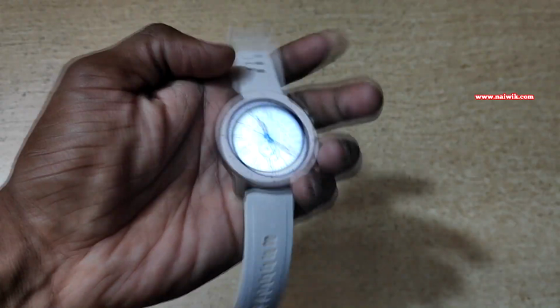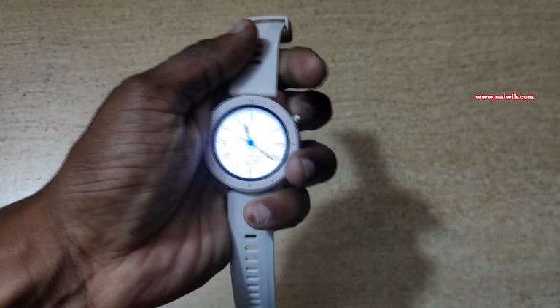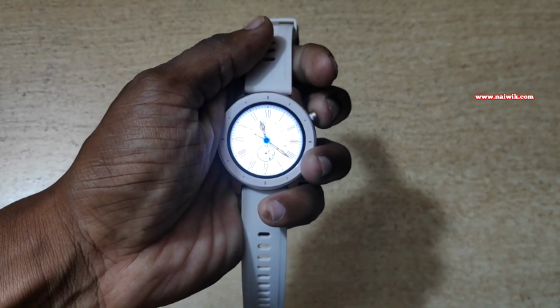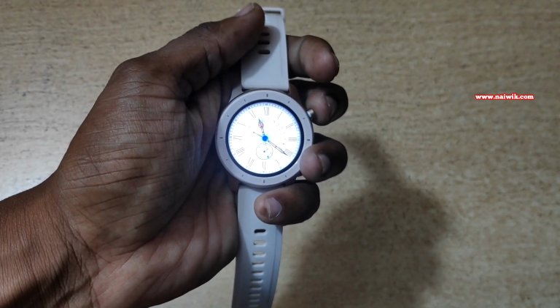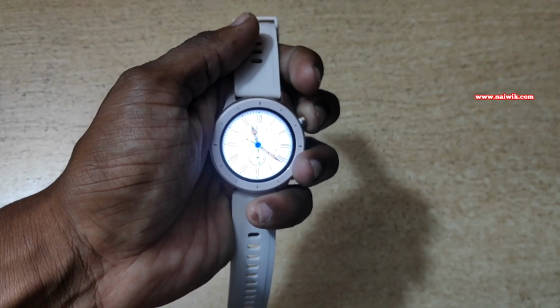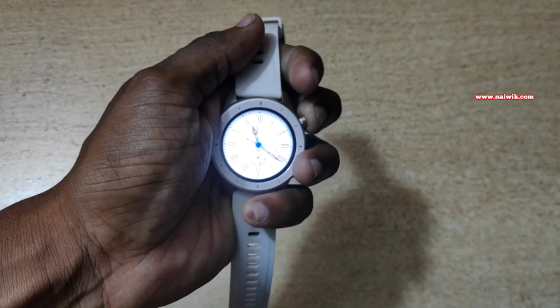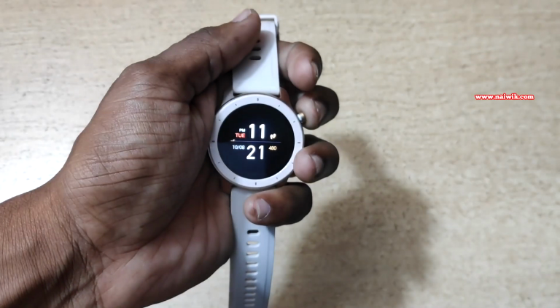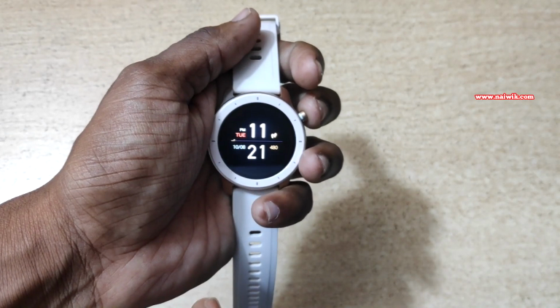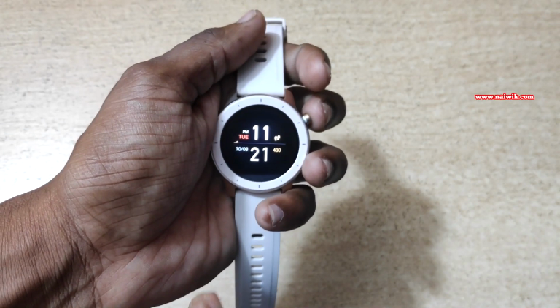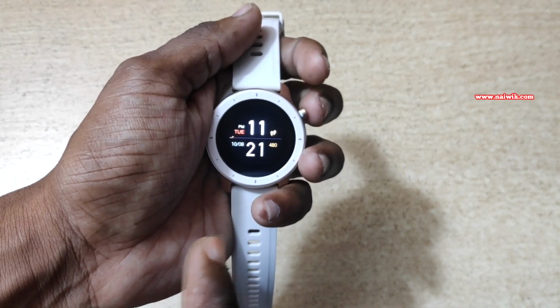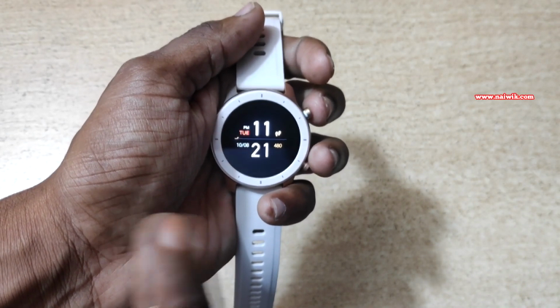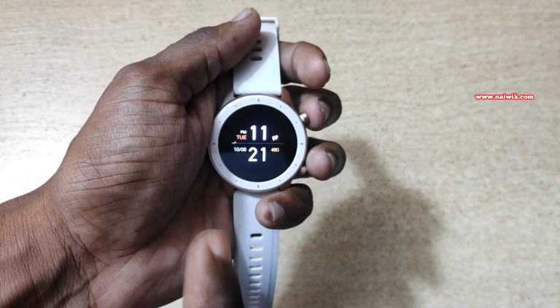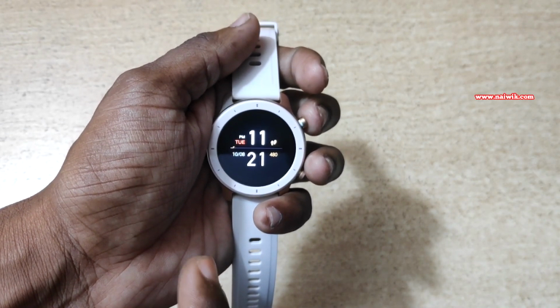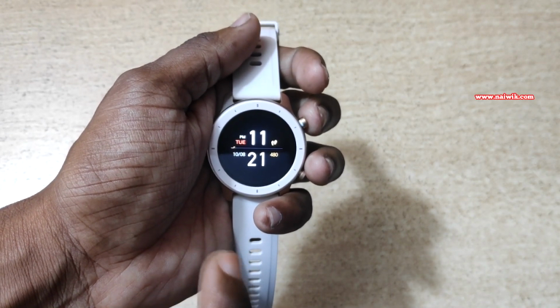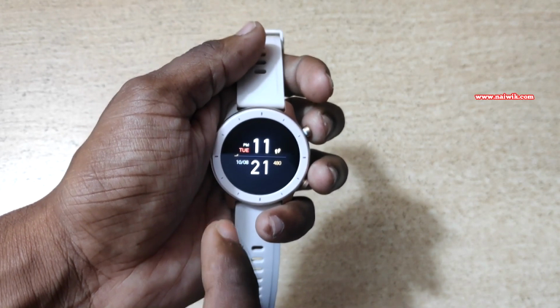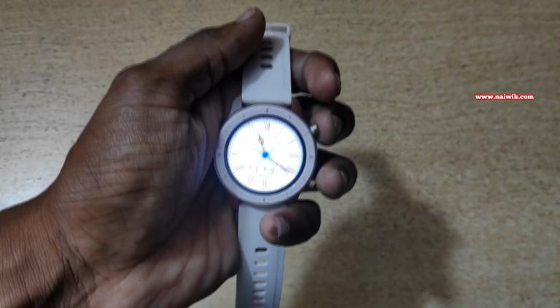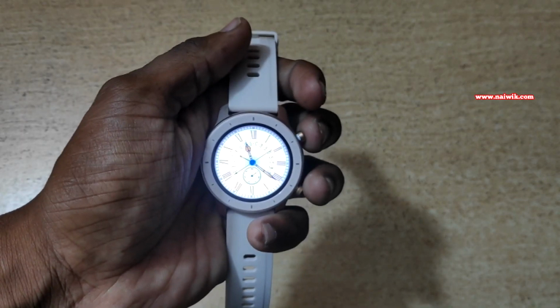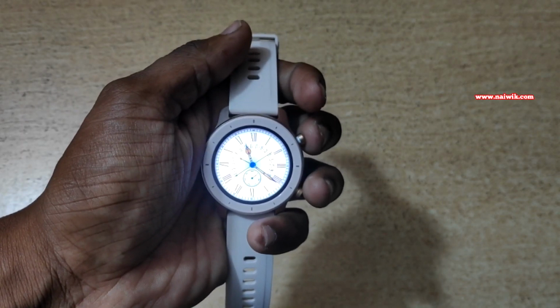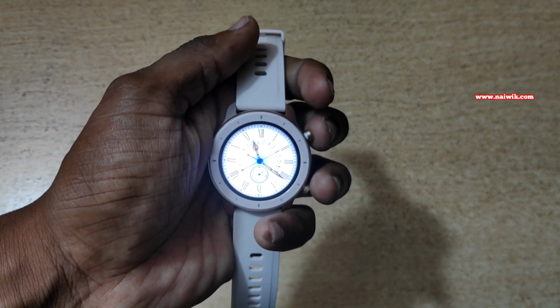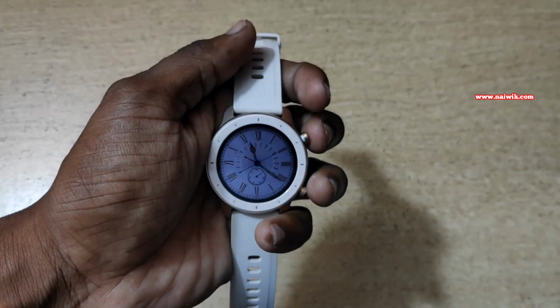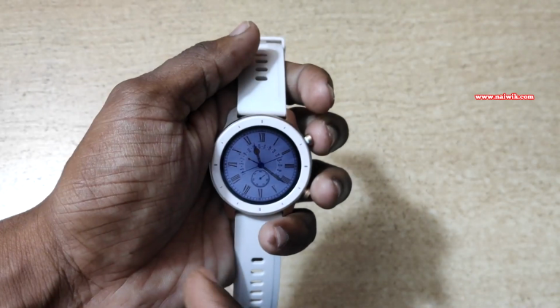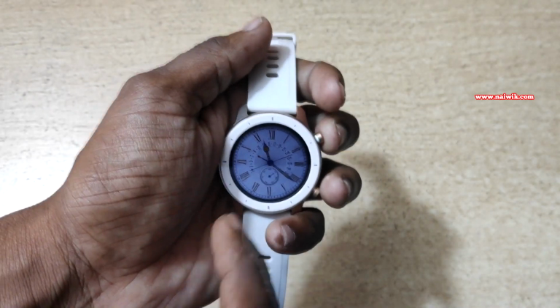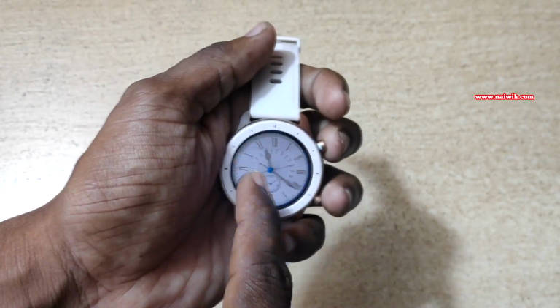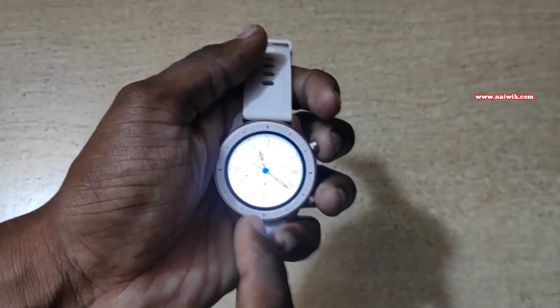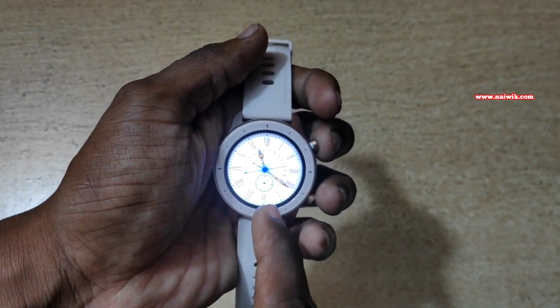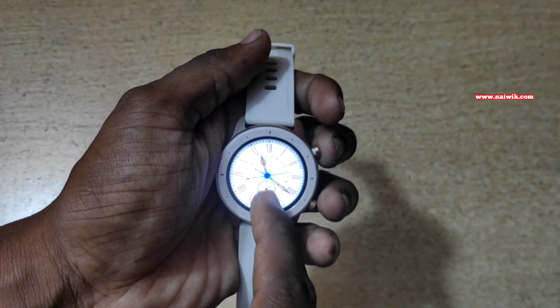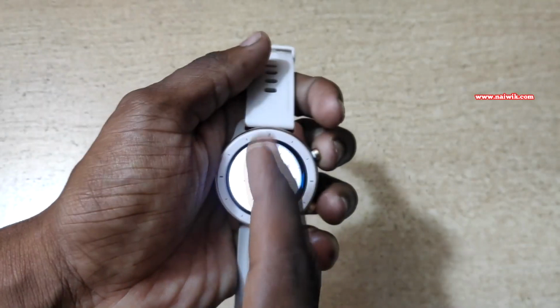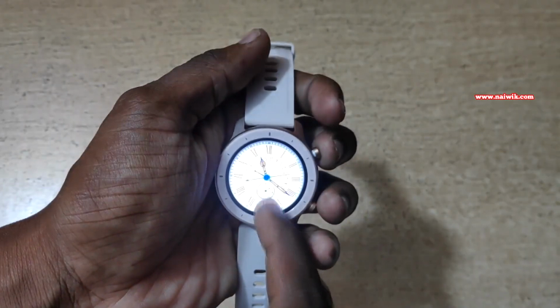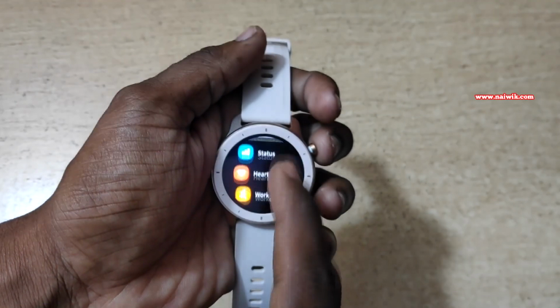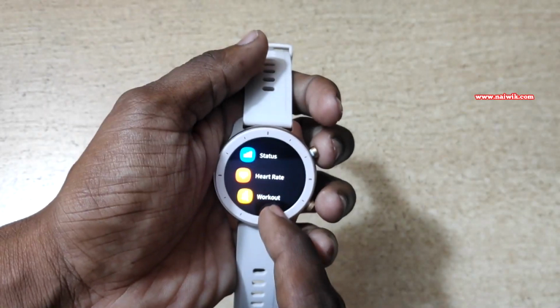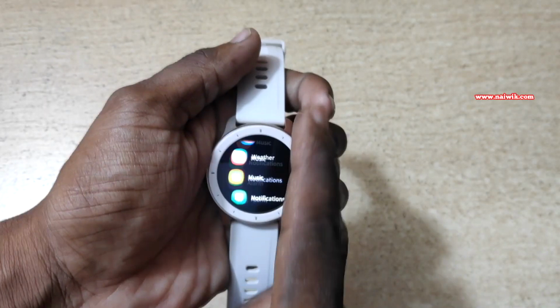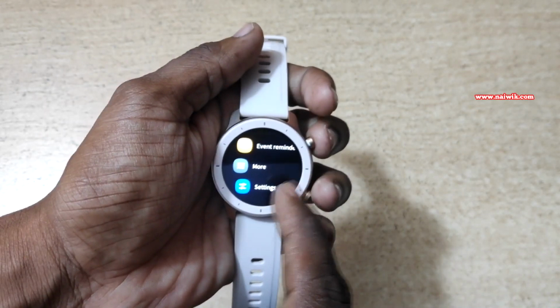I have turned on always on display on my Amazfit GTR. If you want always on display on your watch, by default it is disabled. If you want to enable it, open the settings — swipe up and go to settings.